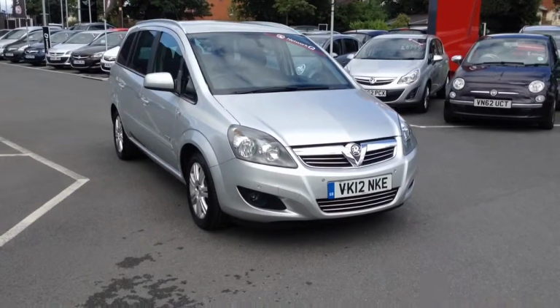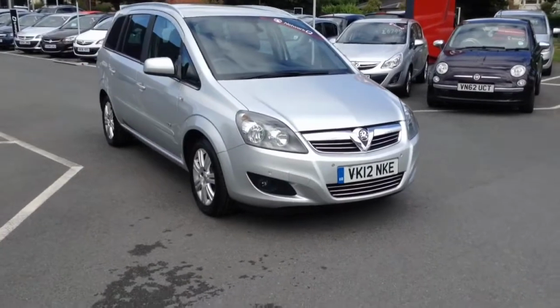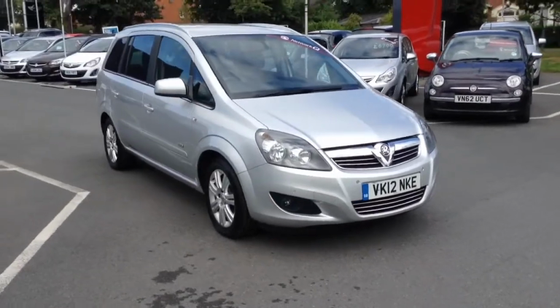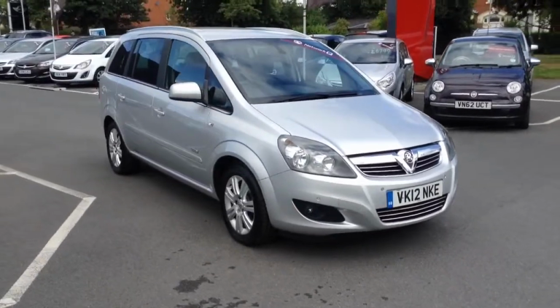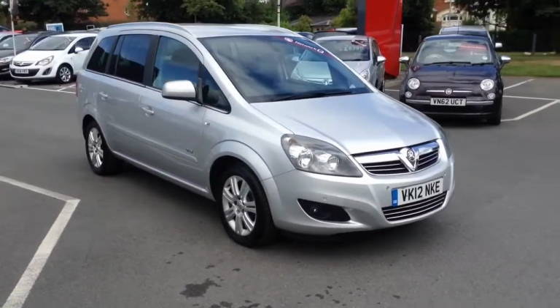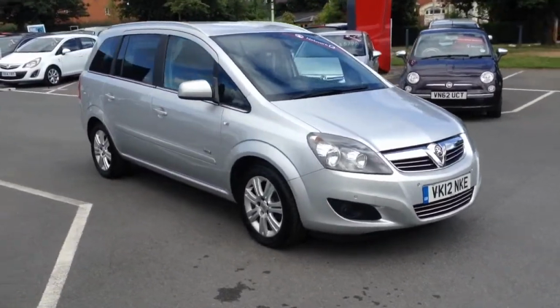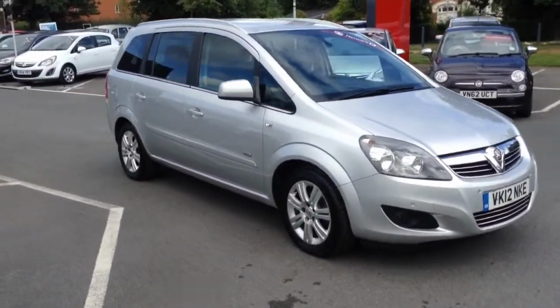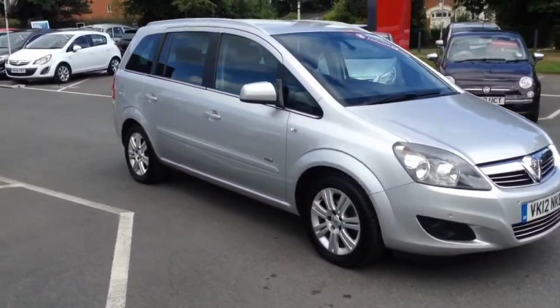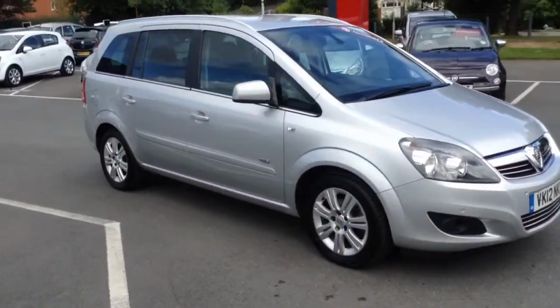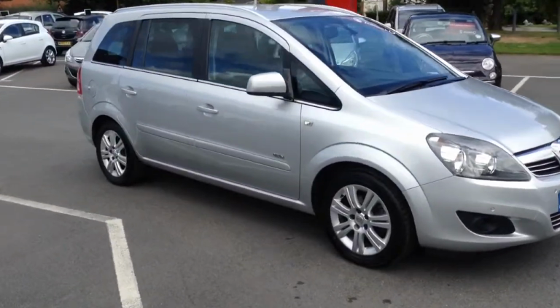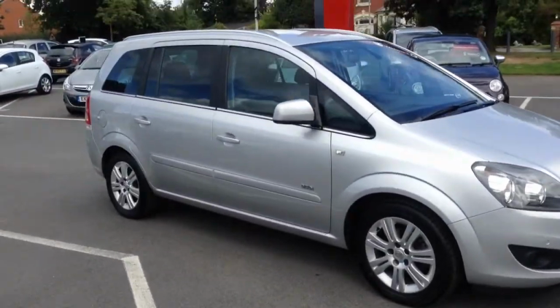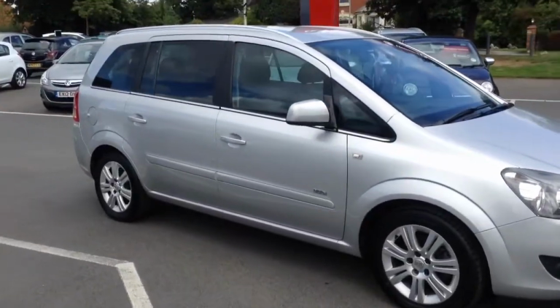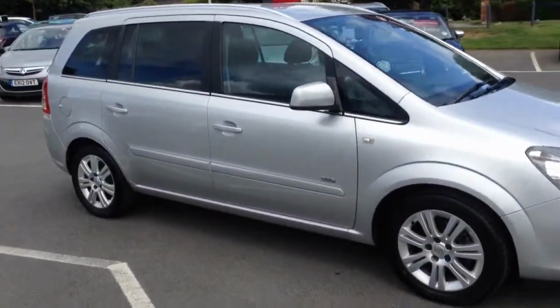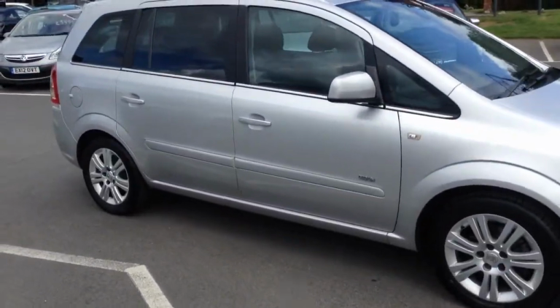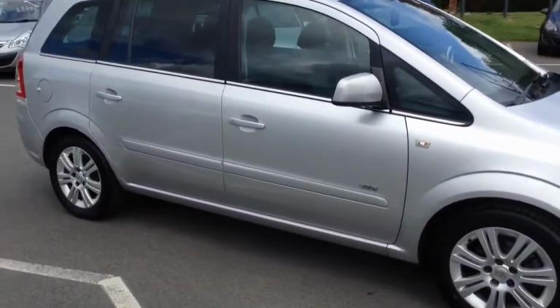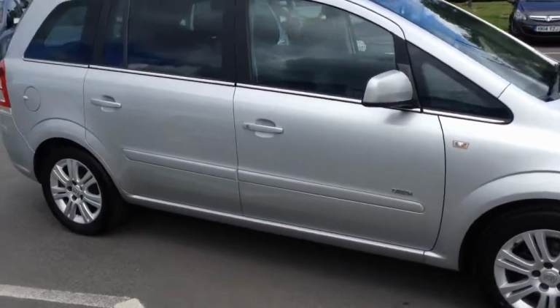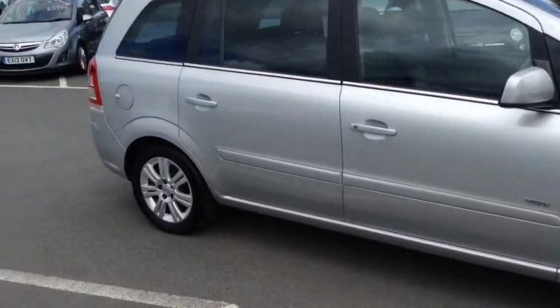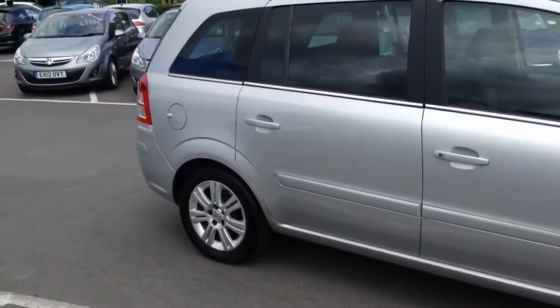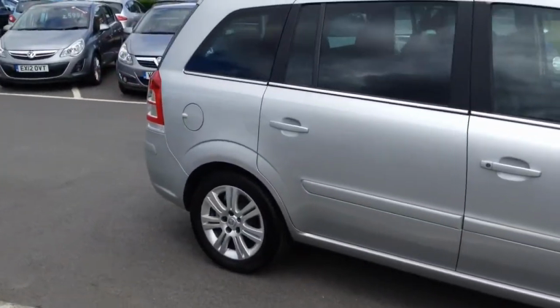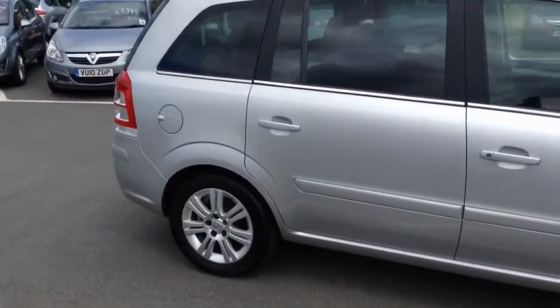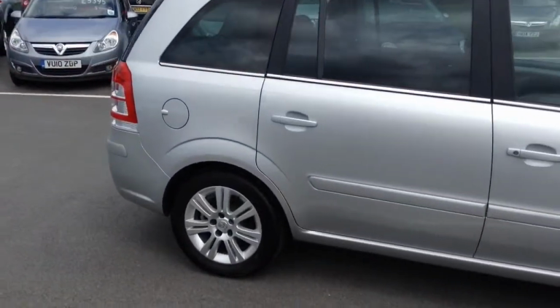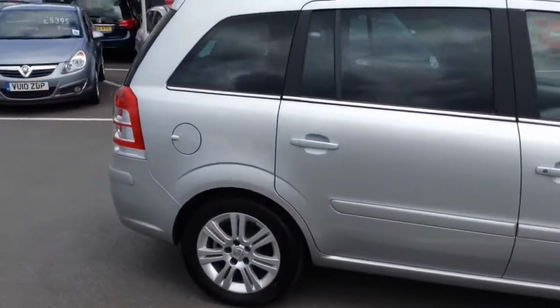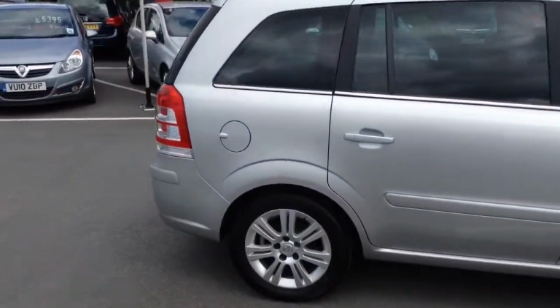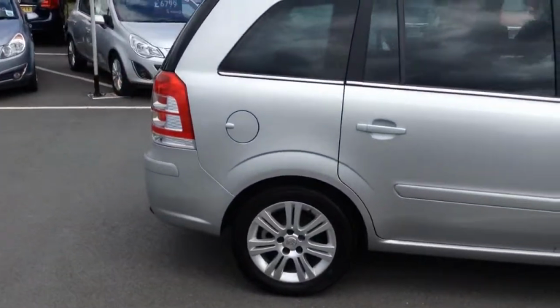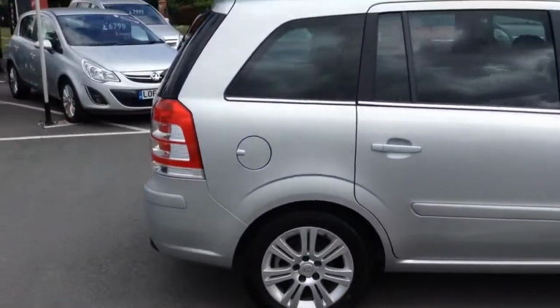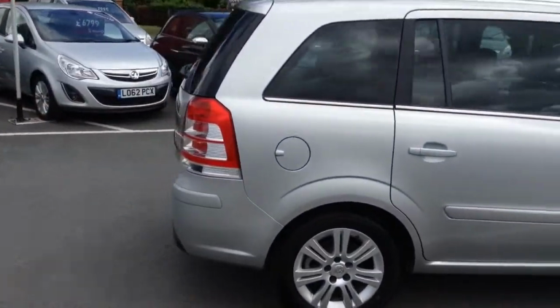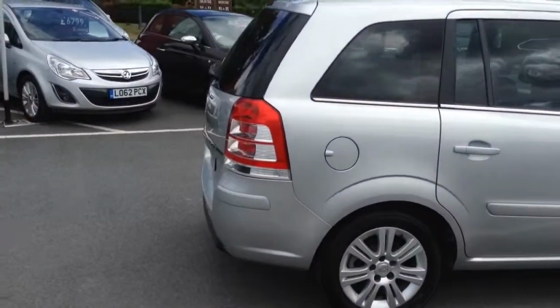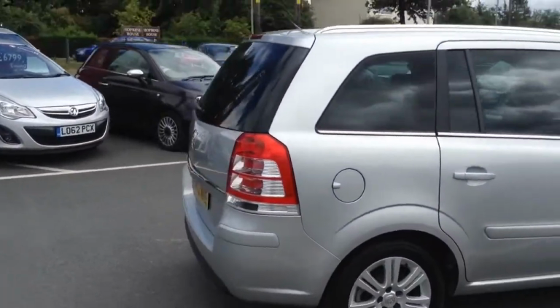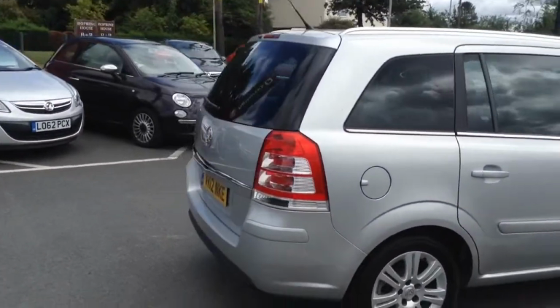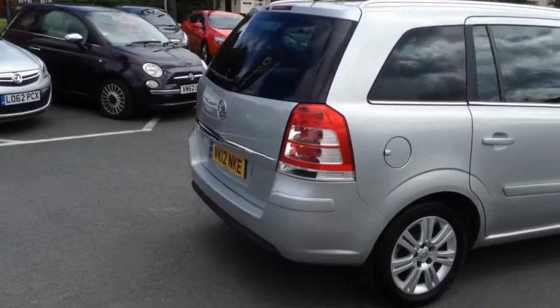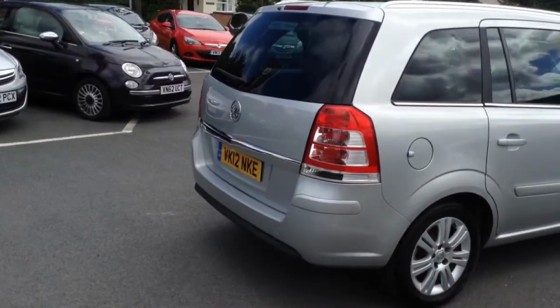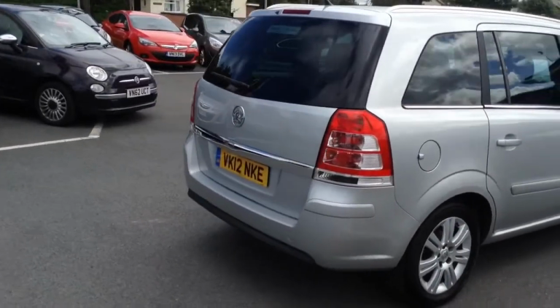Welcome to Baylis Hereford. This vehicle is a 1.6 design Zephira. It is a practical seven-seater.